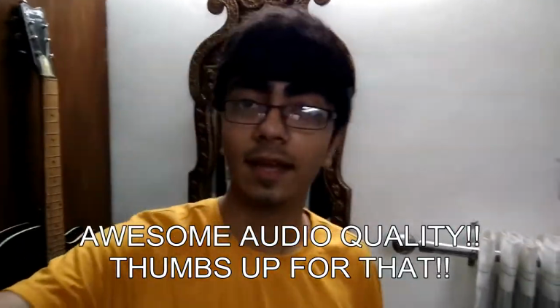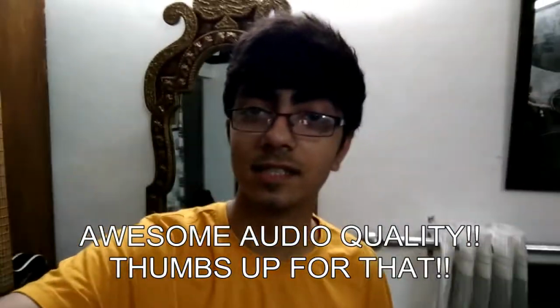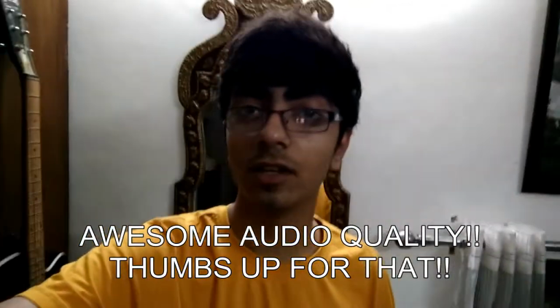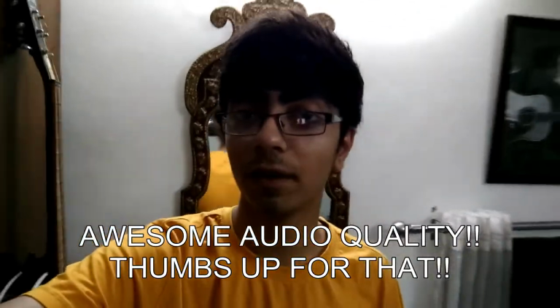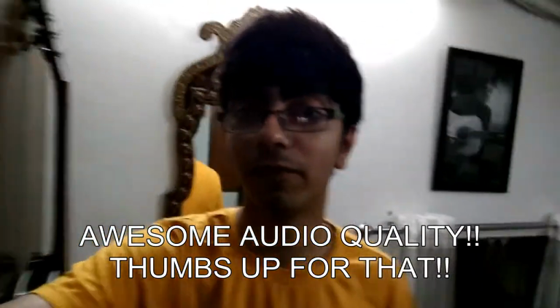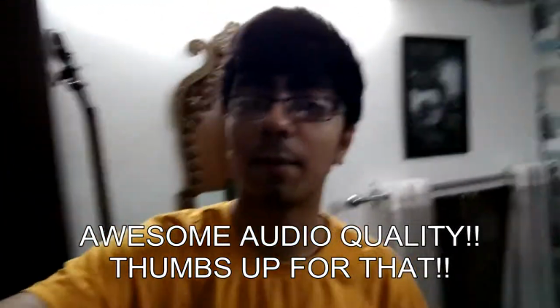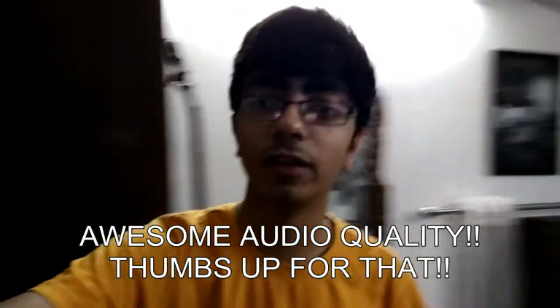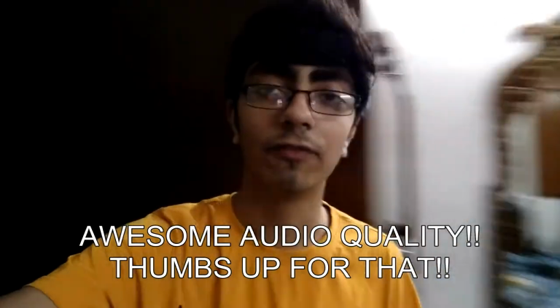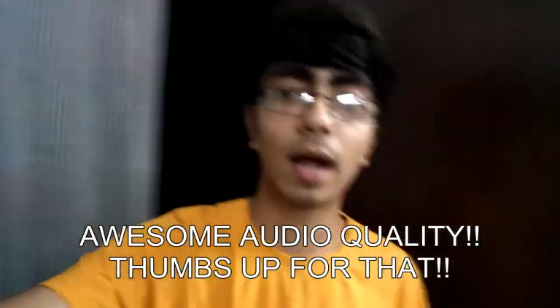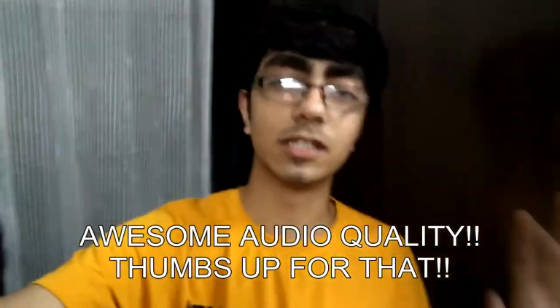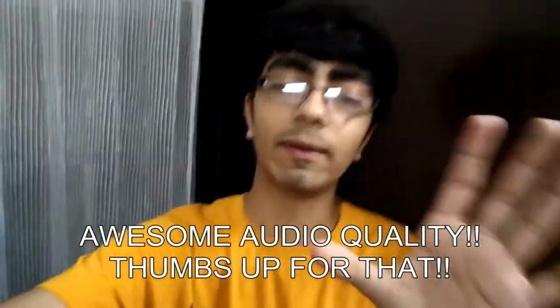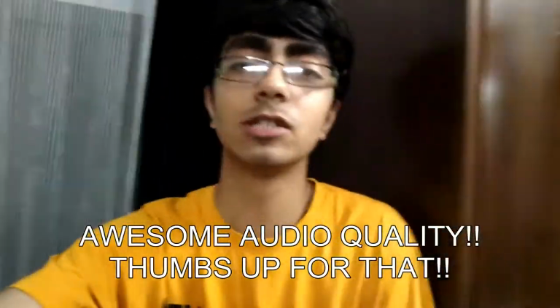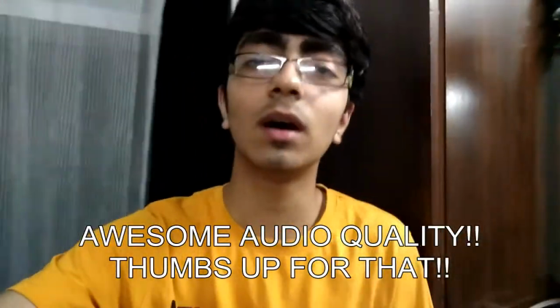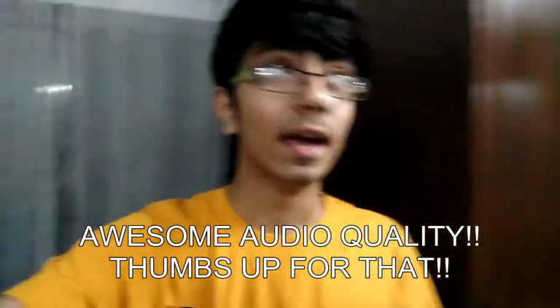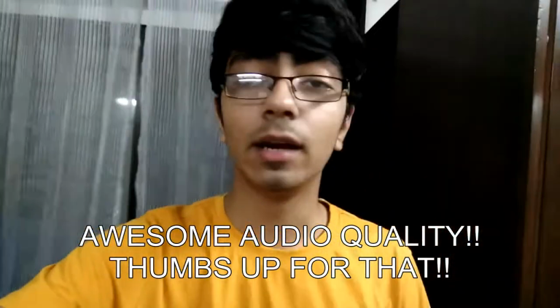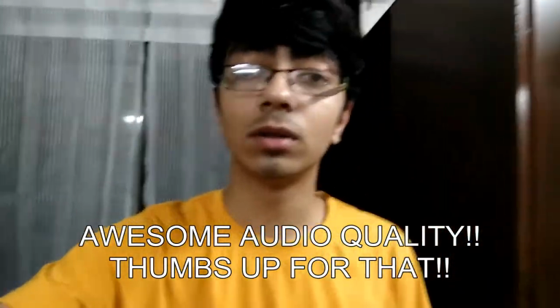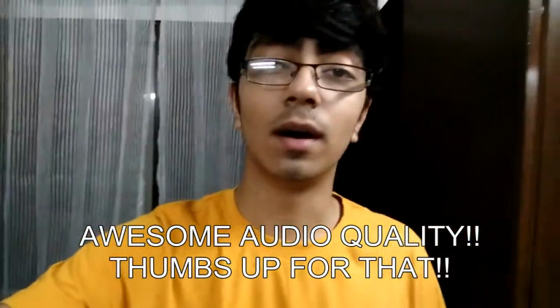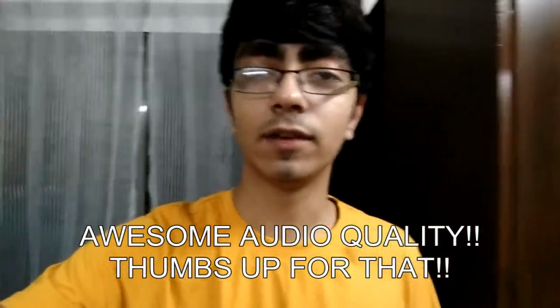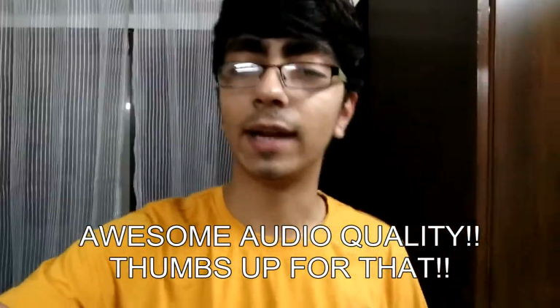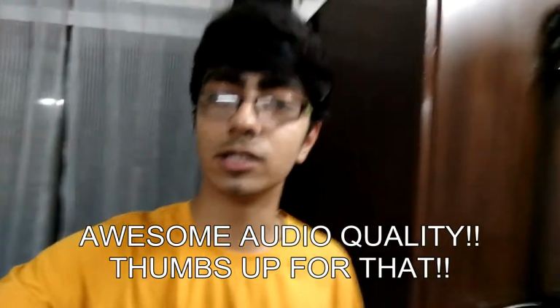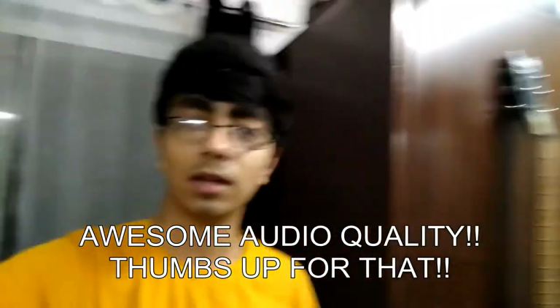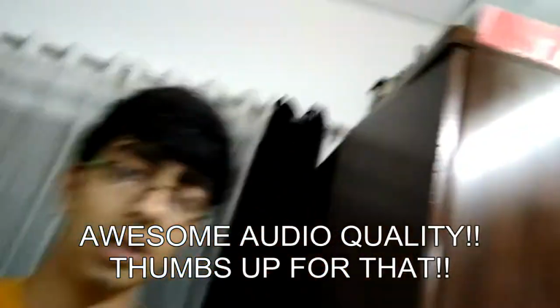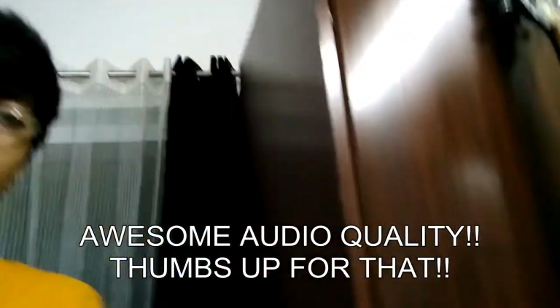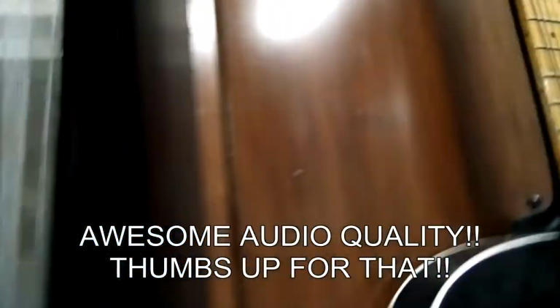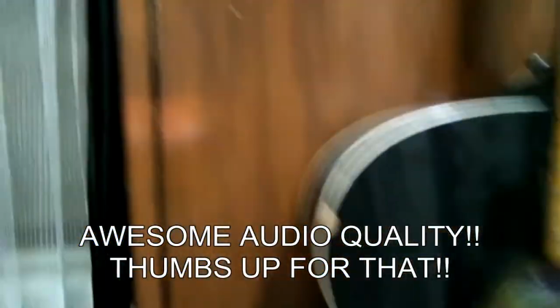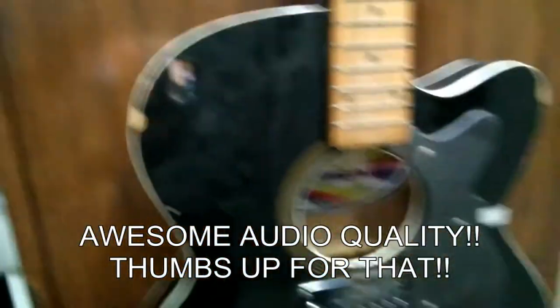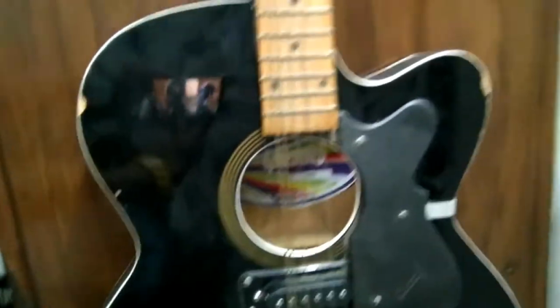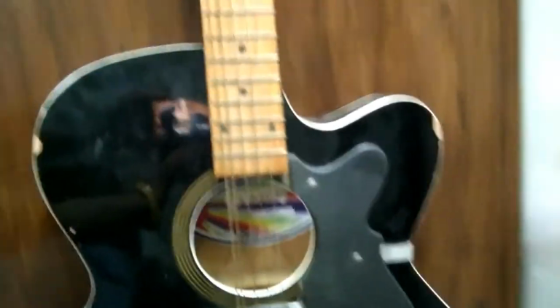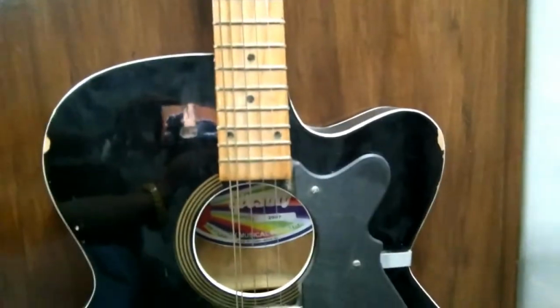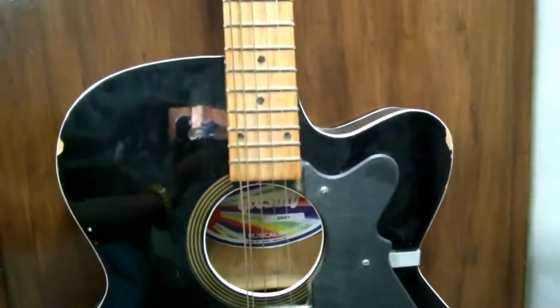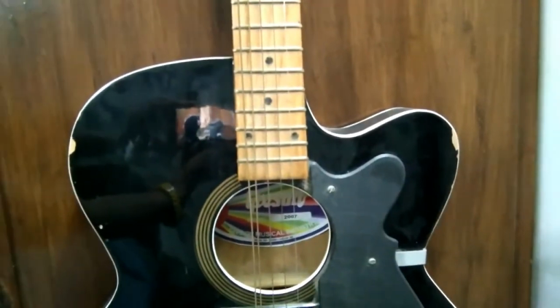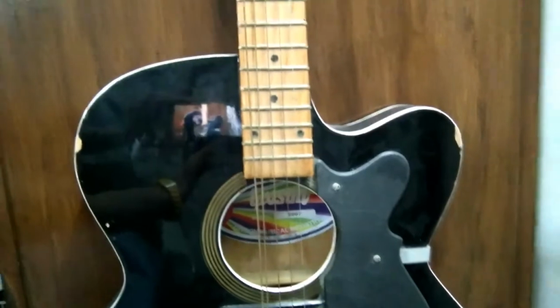Hey guys, this is a video sample from the front camera of the Mi 4i, which is a 5 megapixel shooter, in indoor artificial lighting conditions. So check it out and tell me how you feel about it in the comments below.